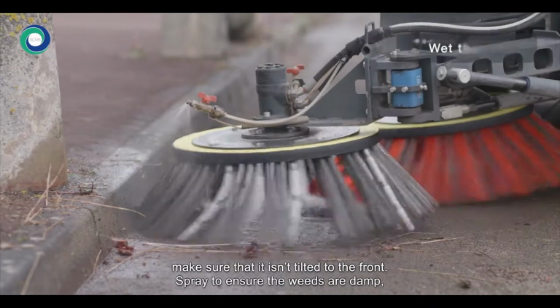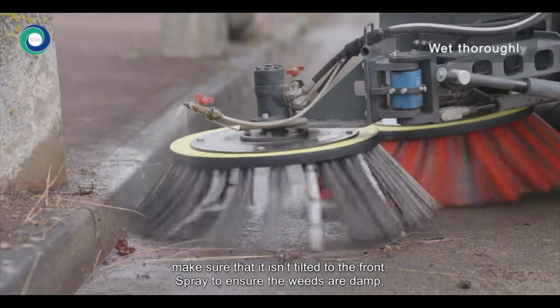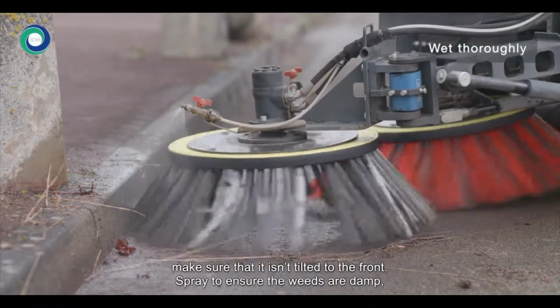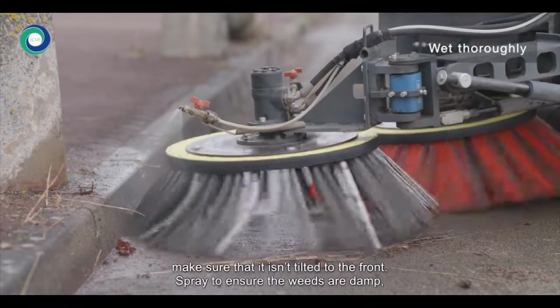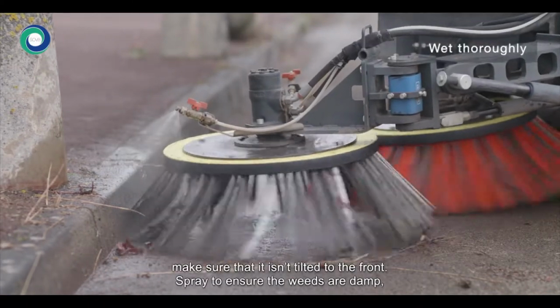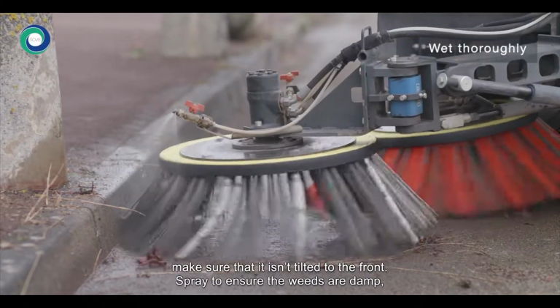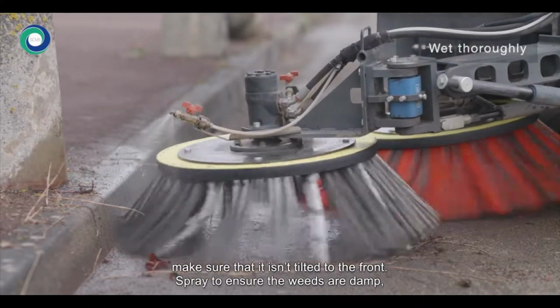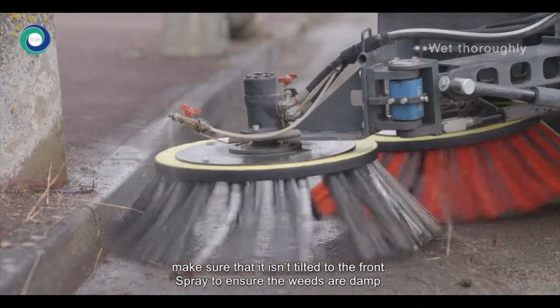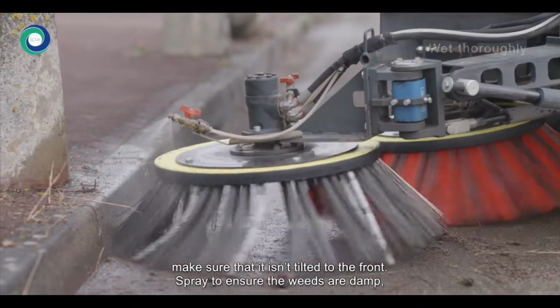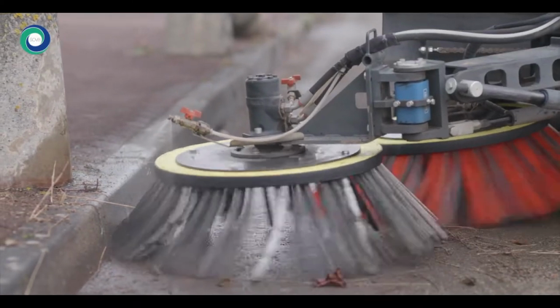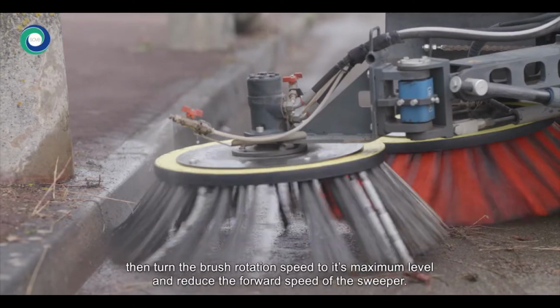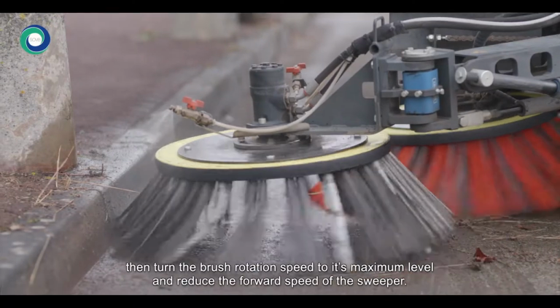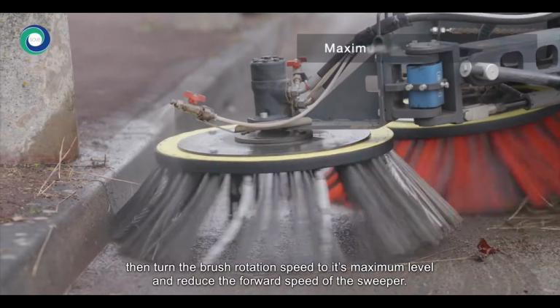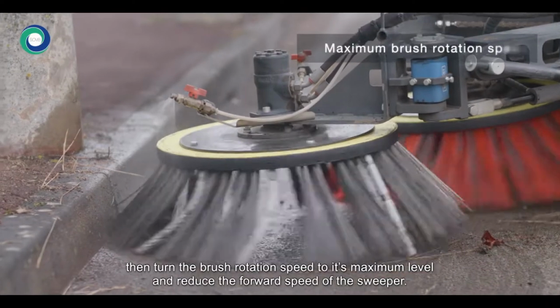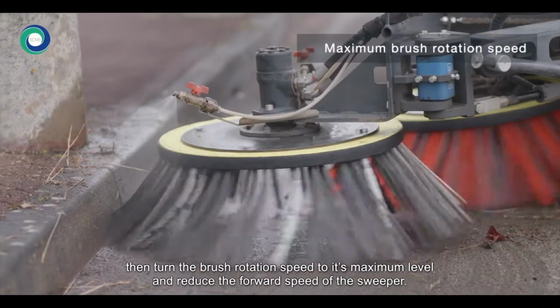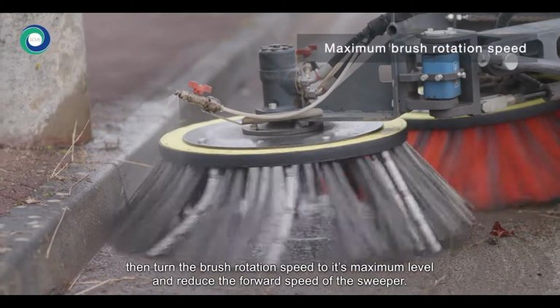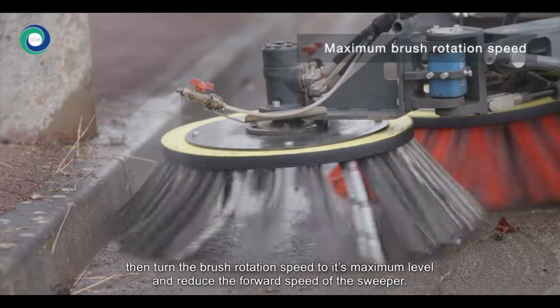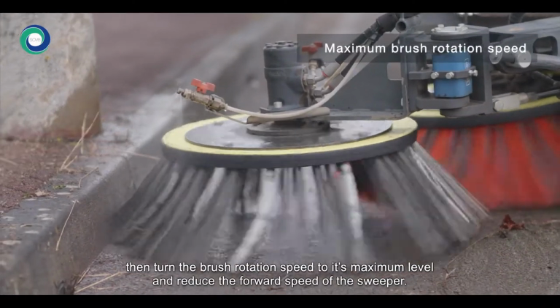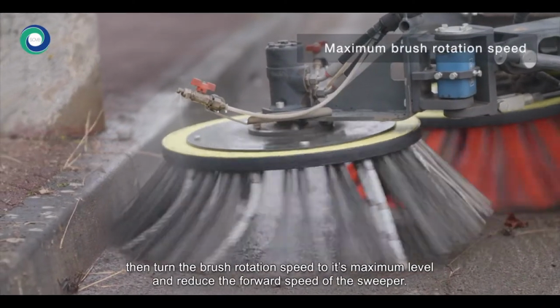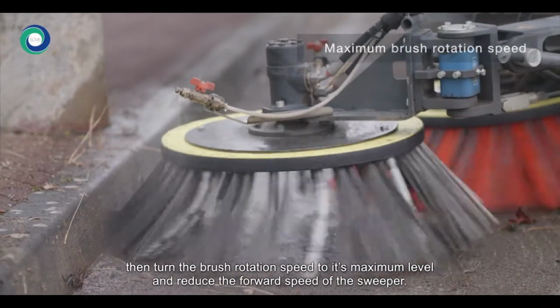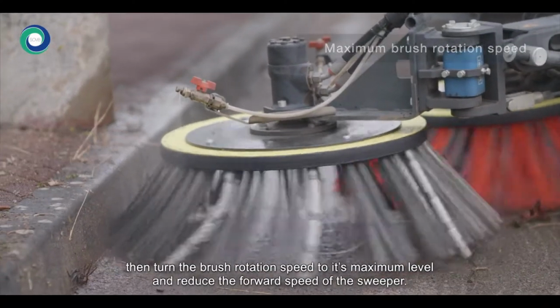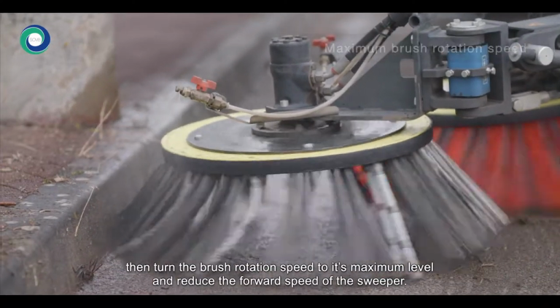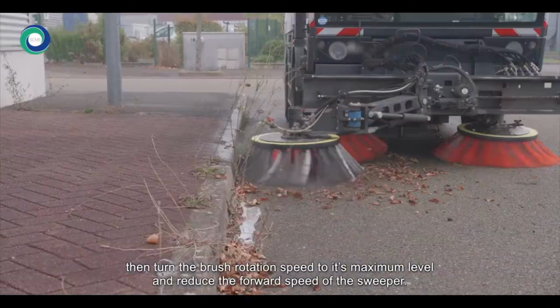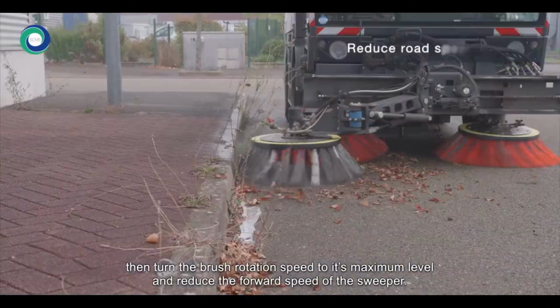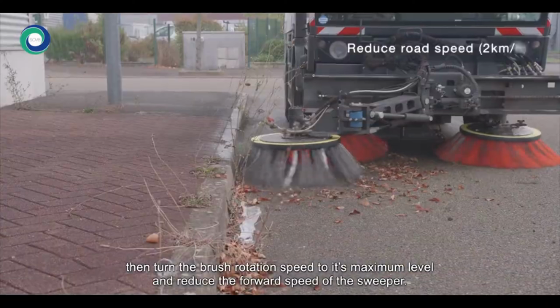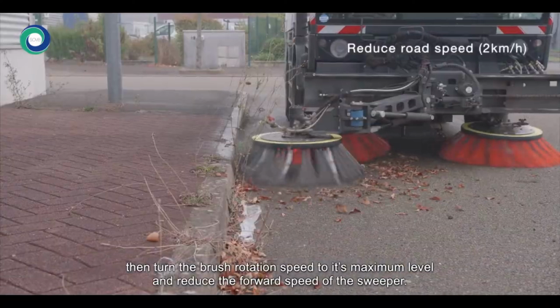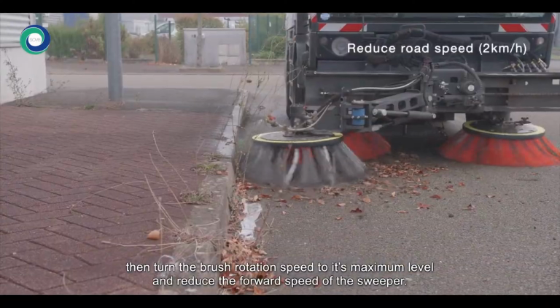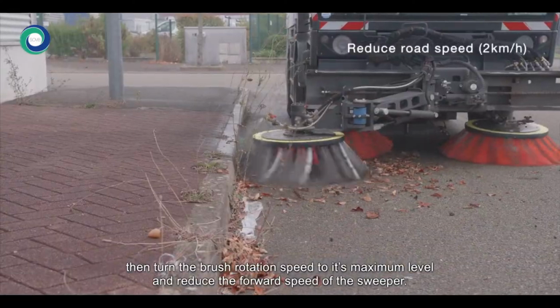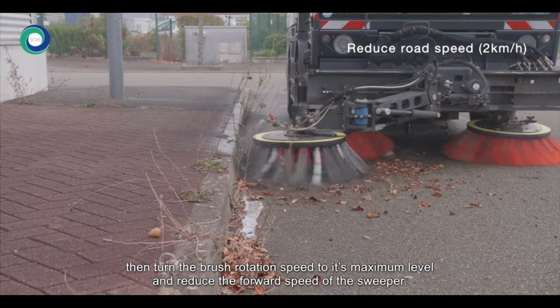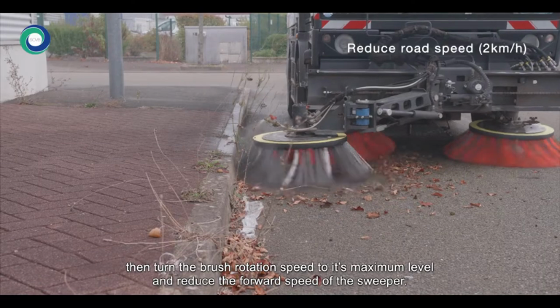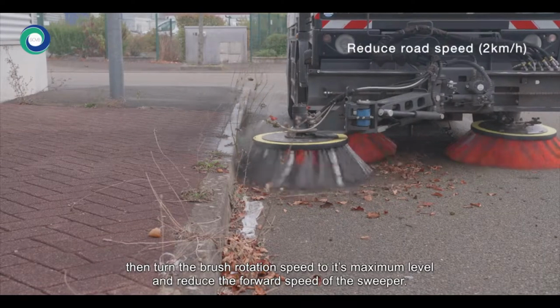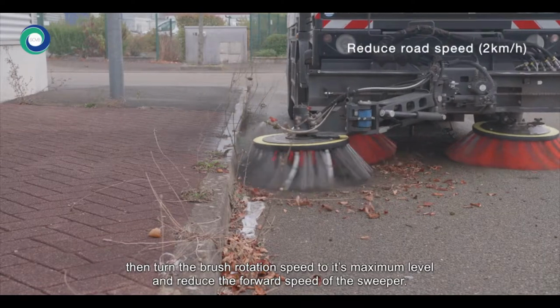Spray to ensure the weeds are damp. Then, turn the brush rotation speed to its maximum level and reduce the forward speed of the sweeper.